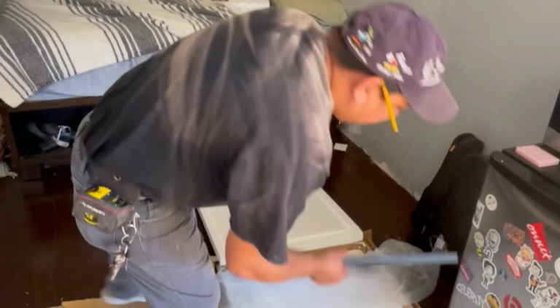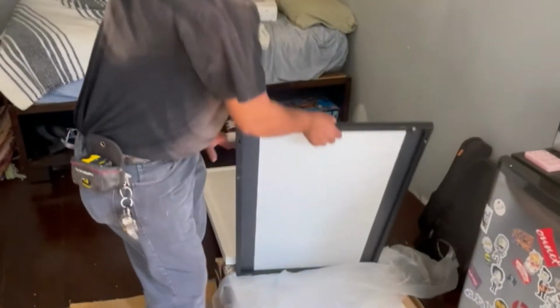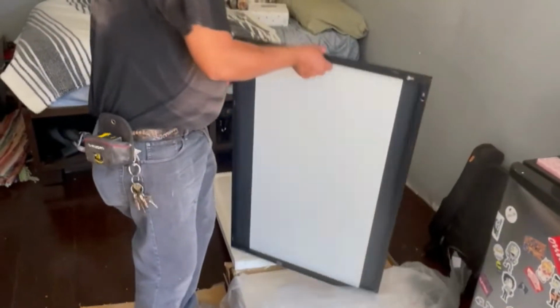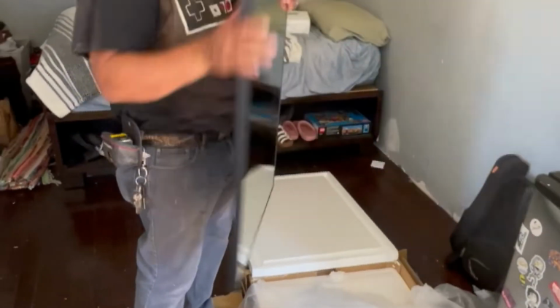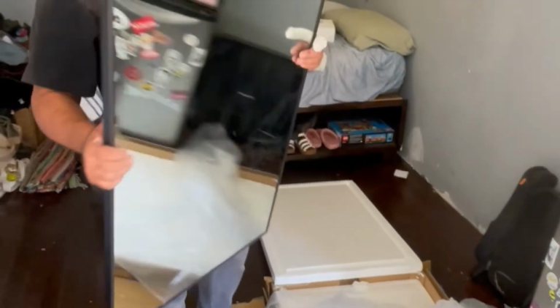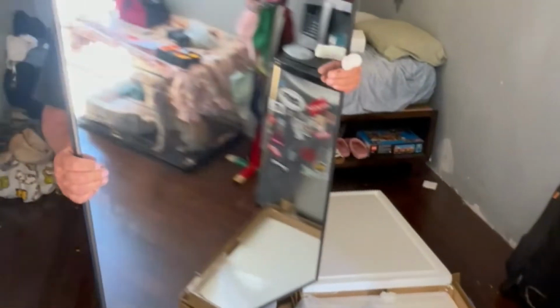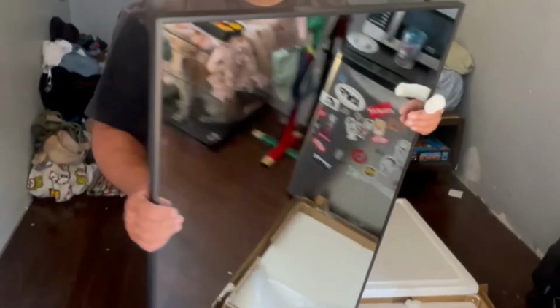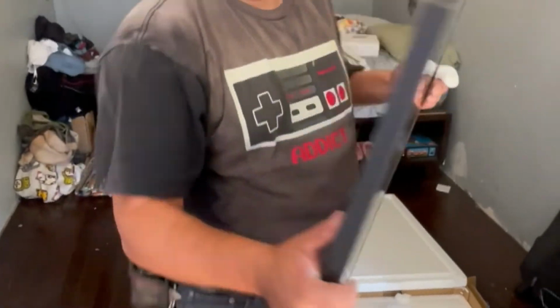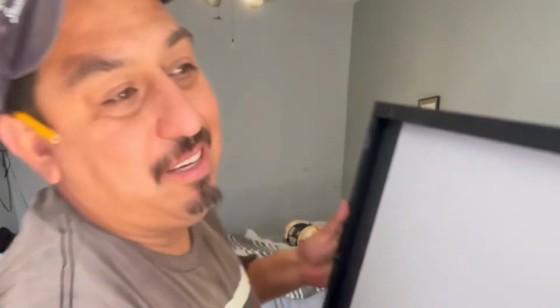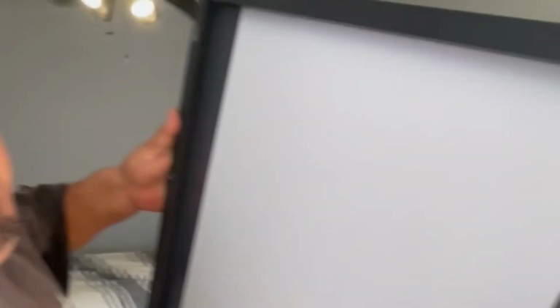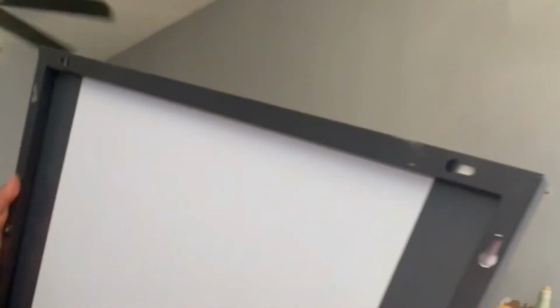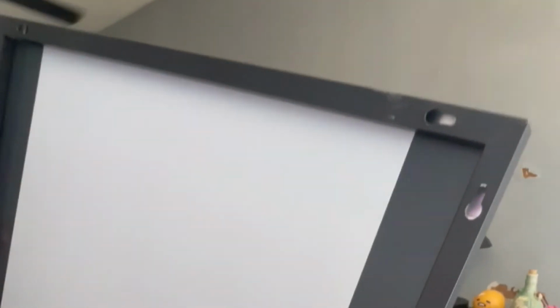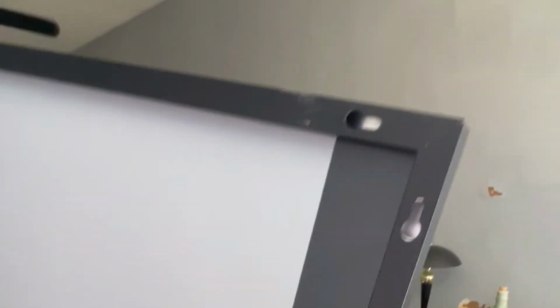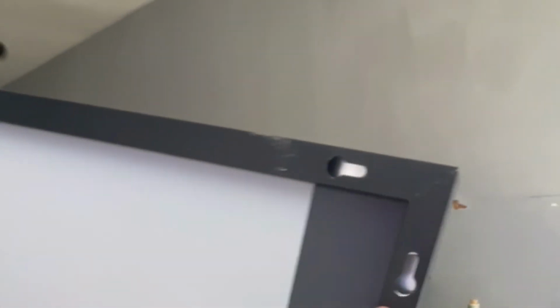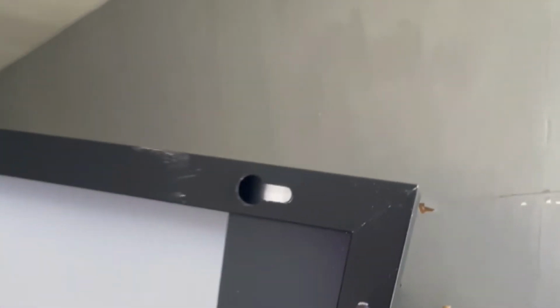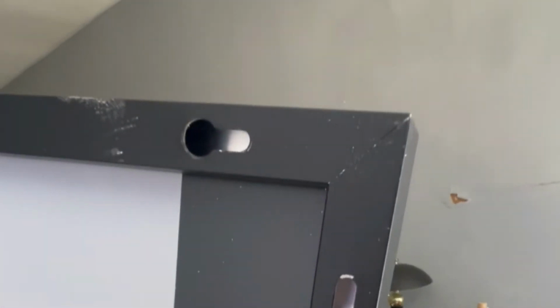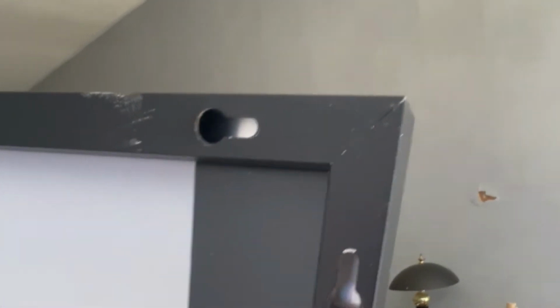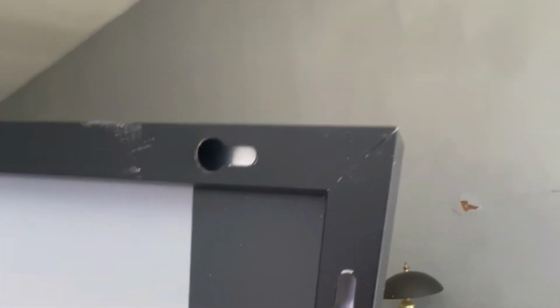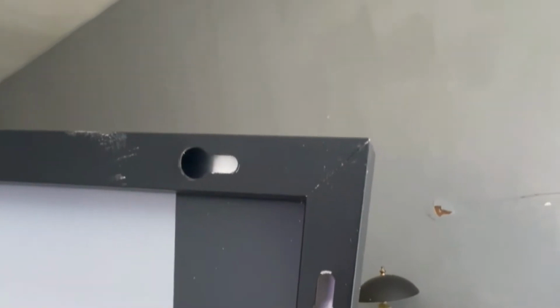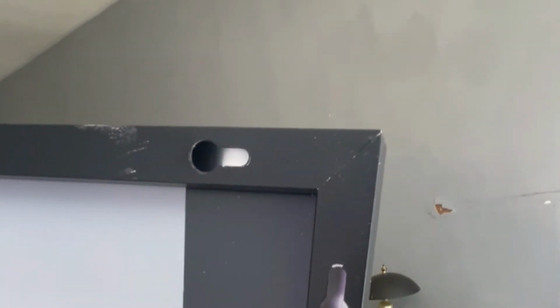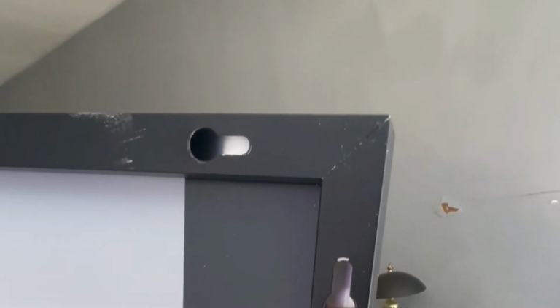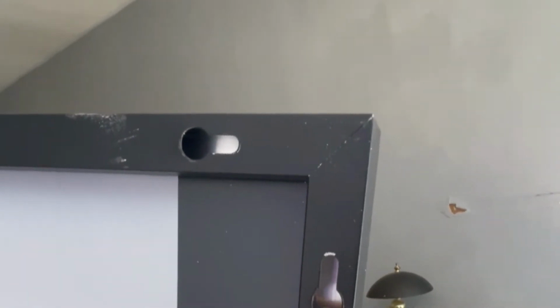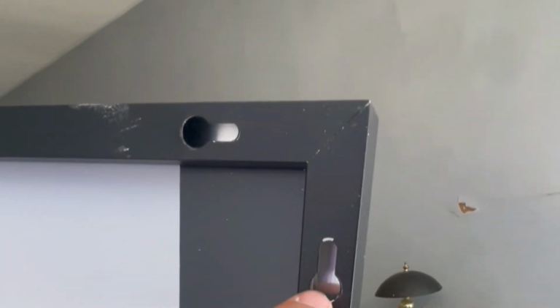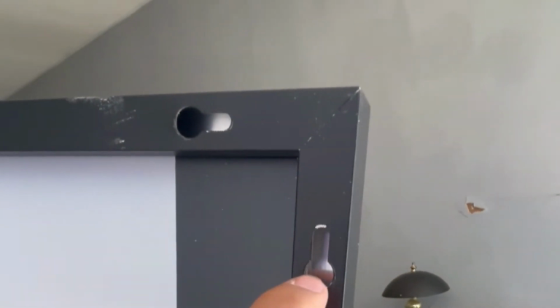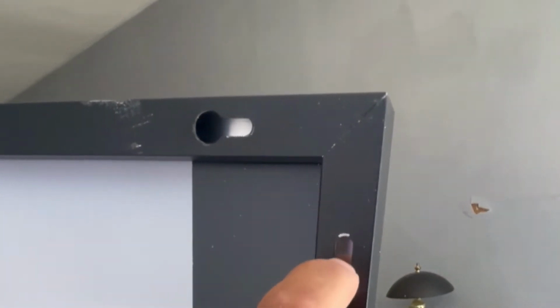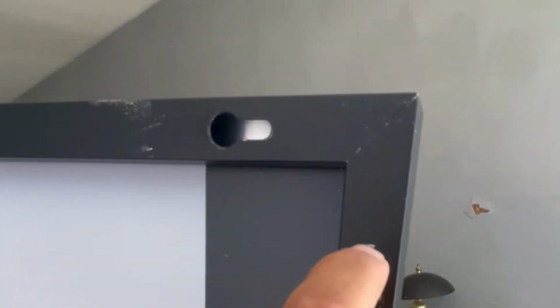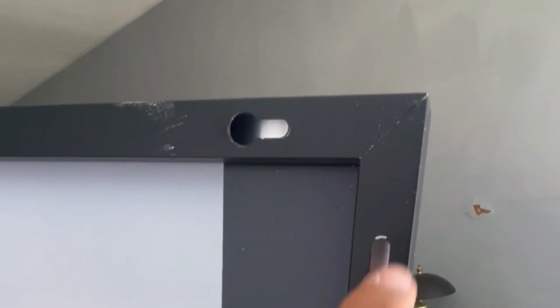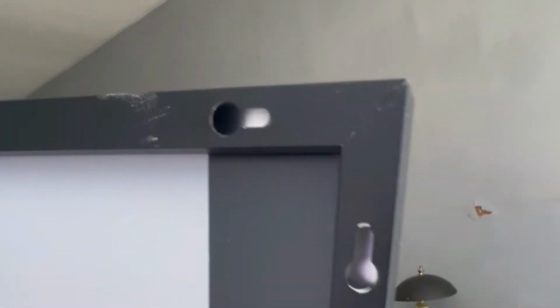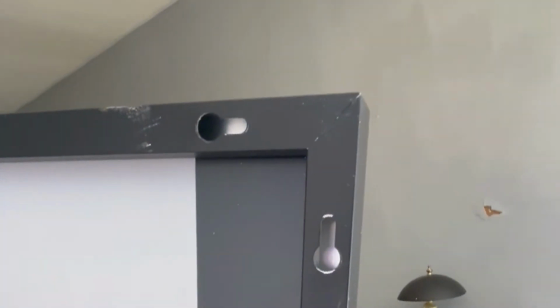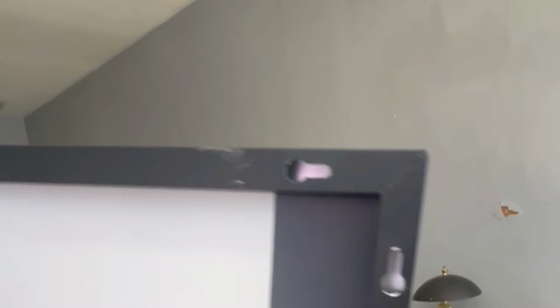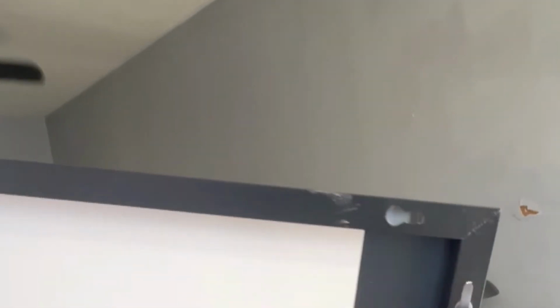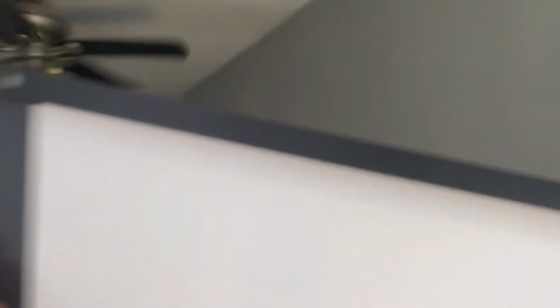This is a nice metal mirror and it has a hook on the back so you can put your screw. This section is where you put the screw — it's bigger so the screw goes in there and the nail slides back and locks in place. So we are going to put it up.